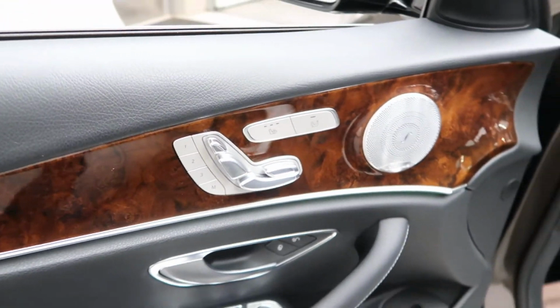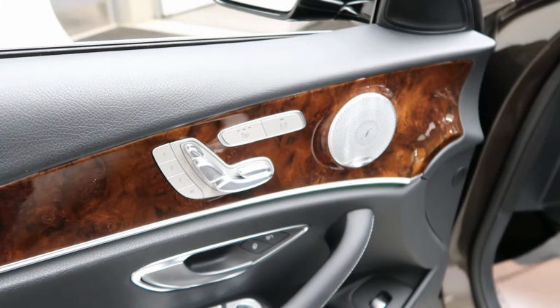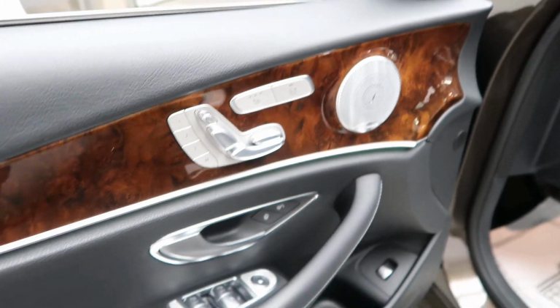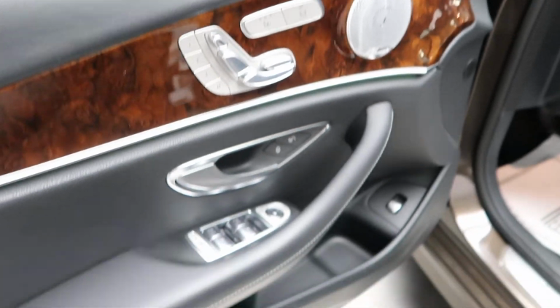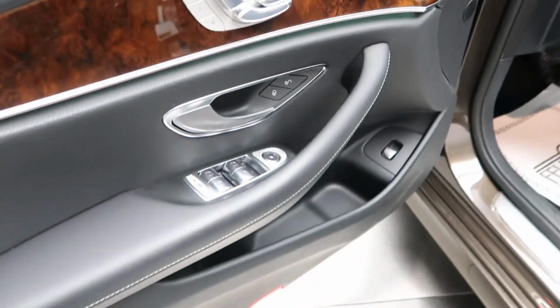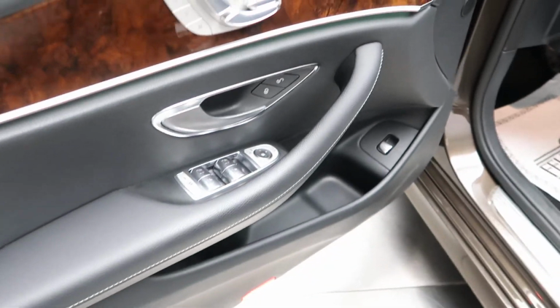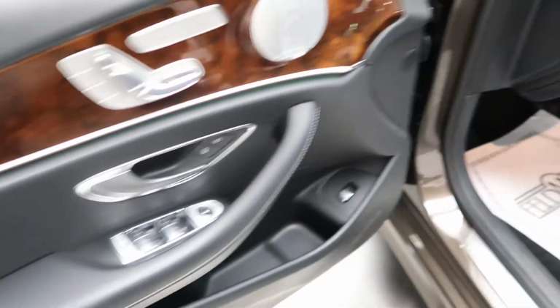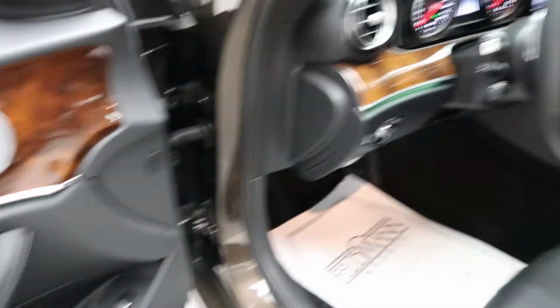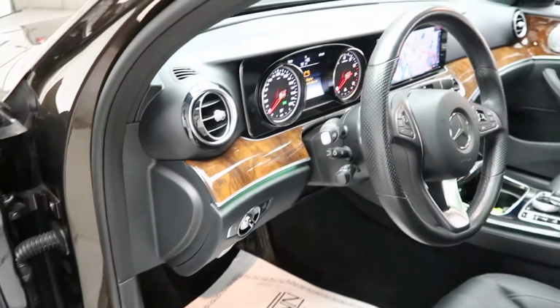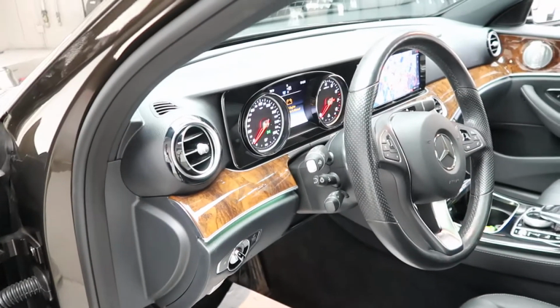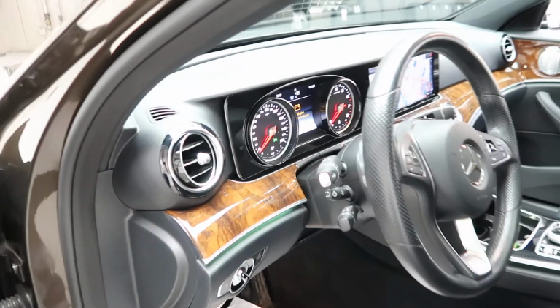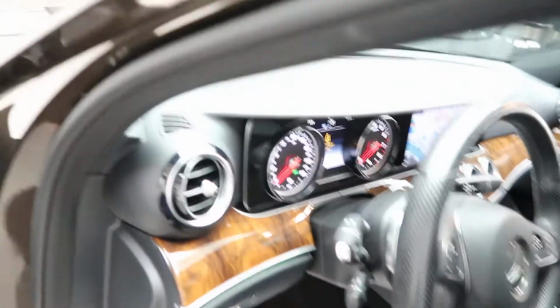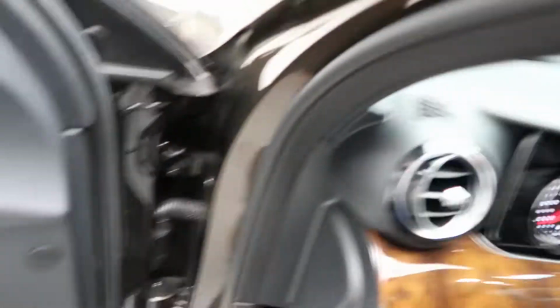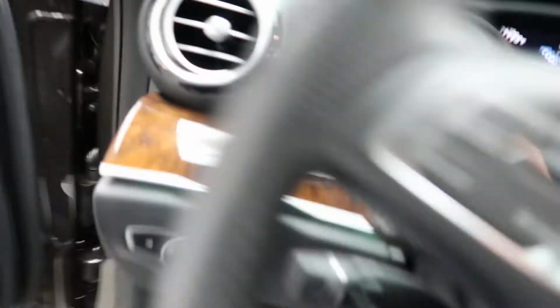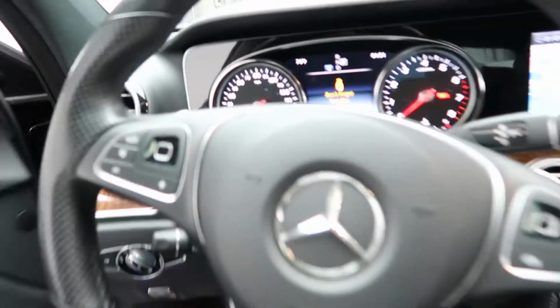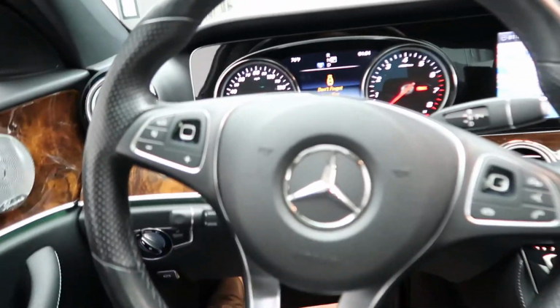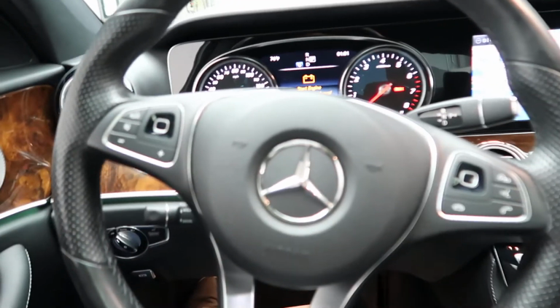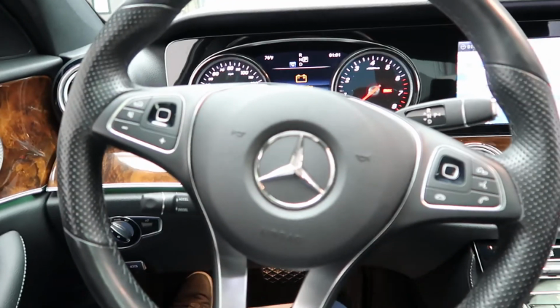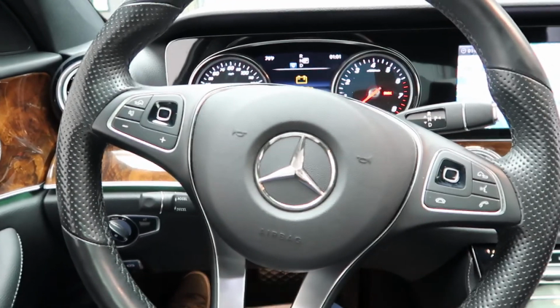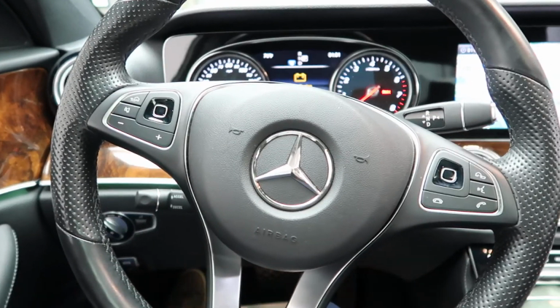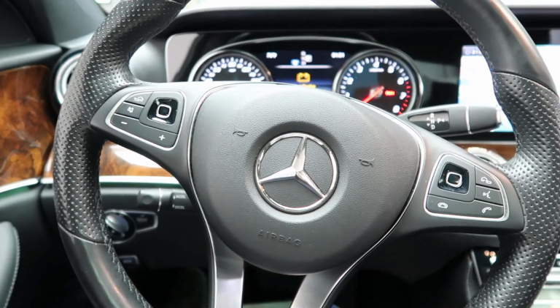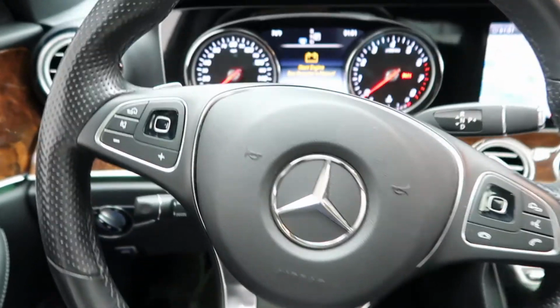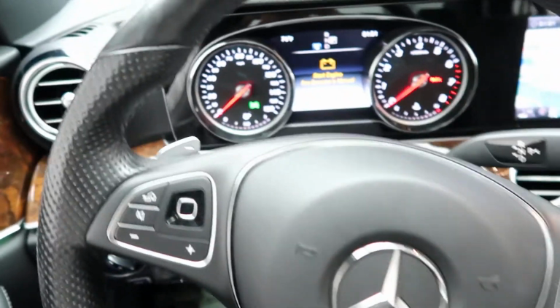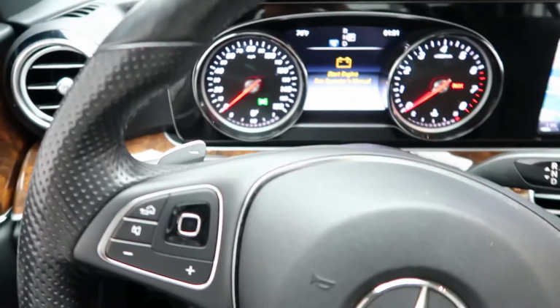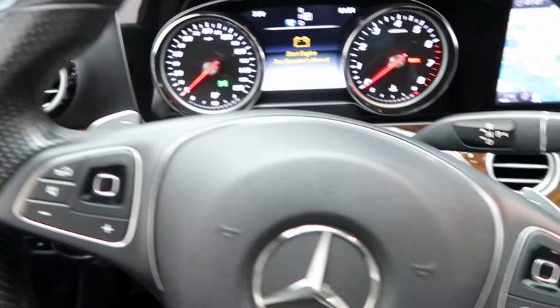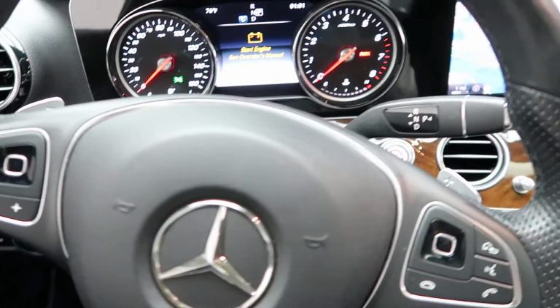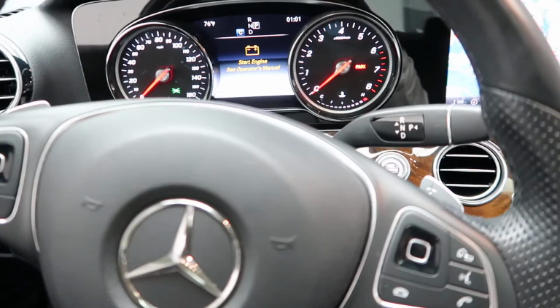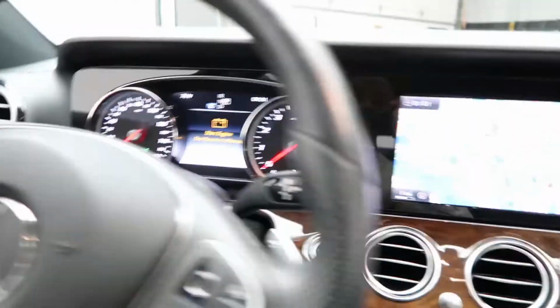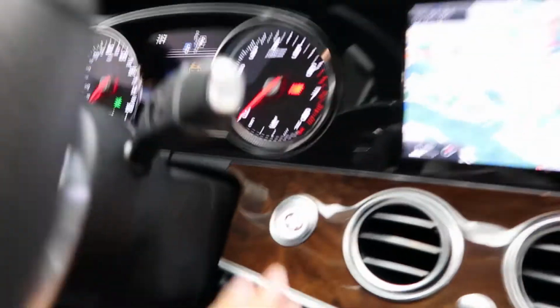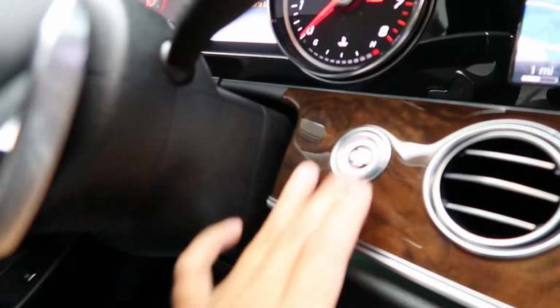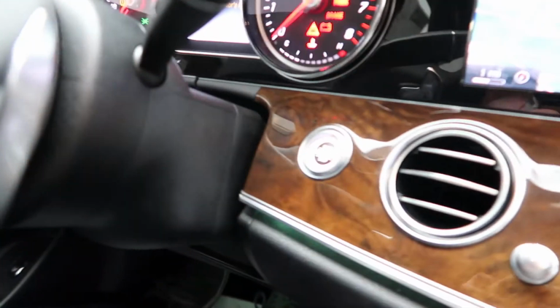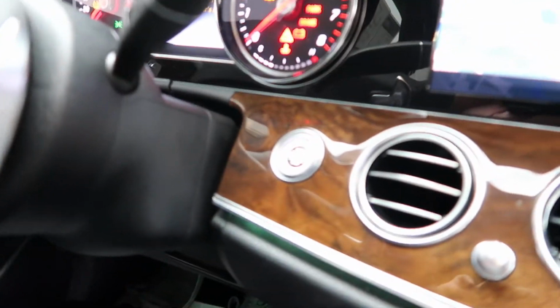The Premium One Package also includes a Burmester sound system, power windows, and a heated steering wheel. Hopping in, we've got our touchpad steering wheel controls with Bluetooth capabilities, paddle shifters for extra performance, and a push-start ignition.